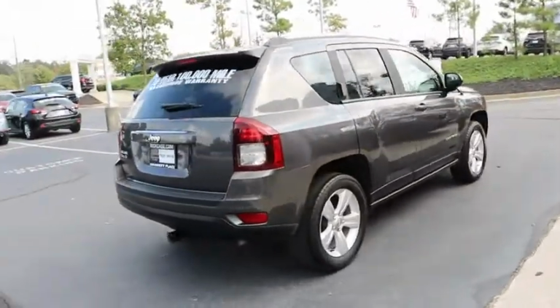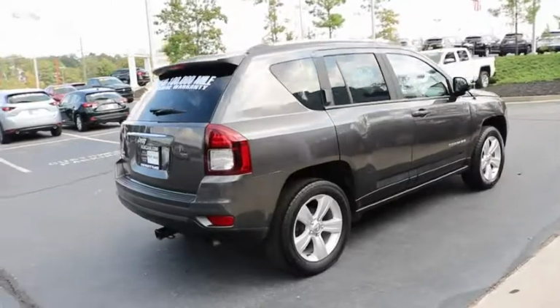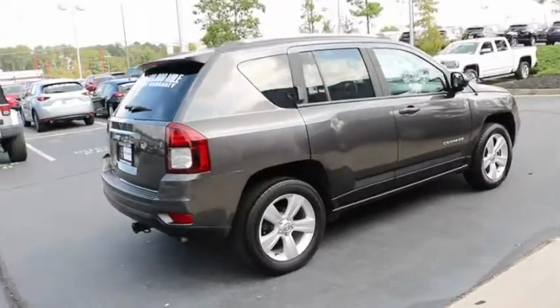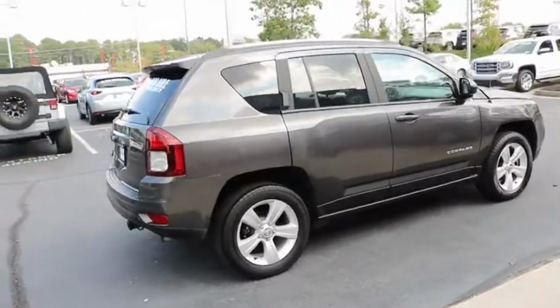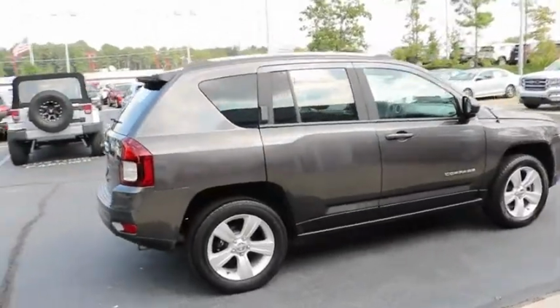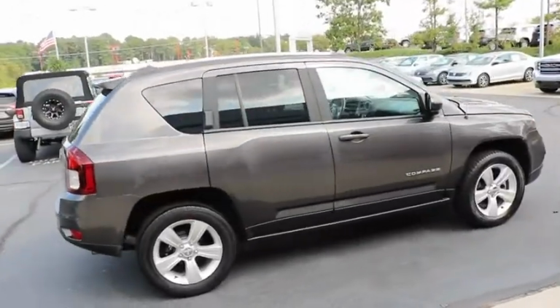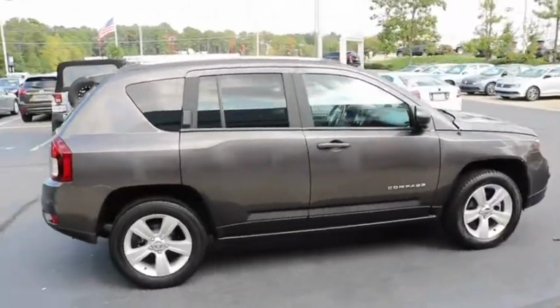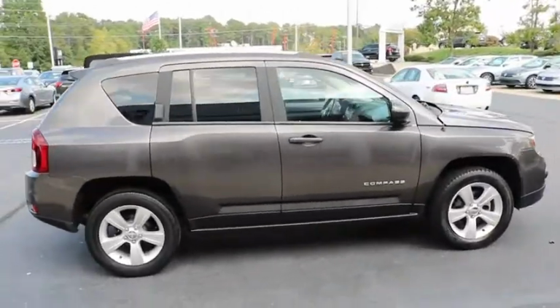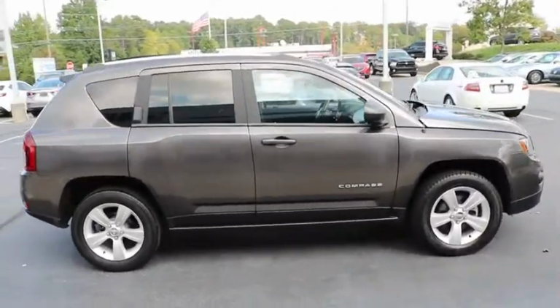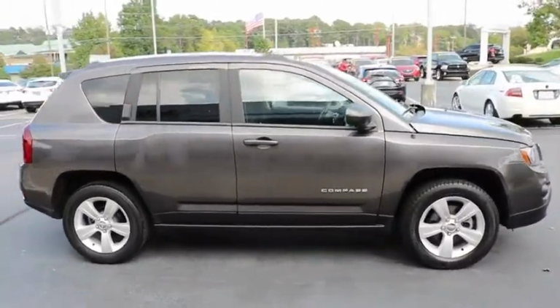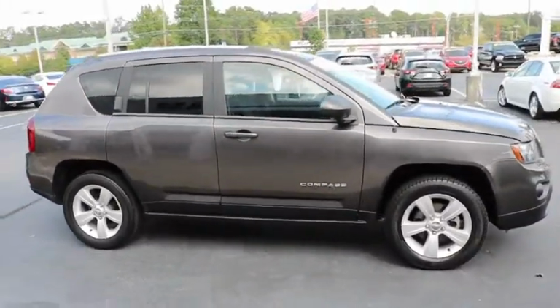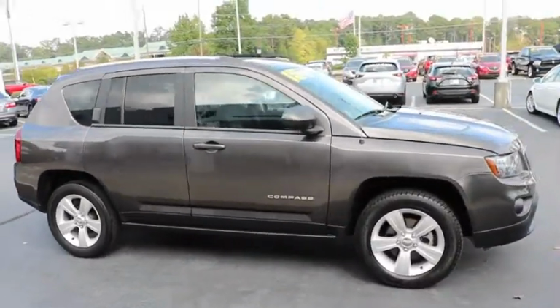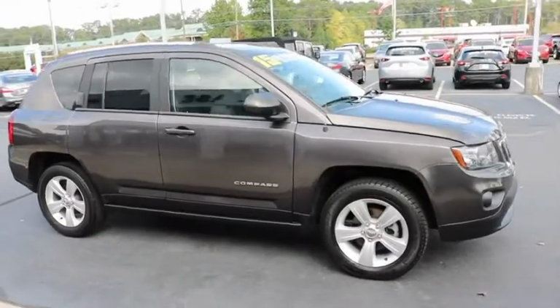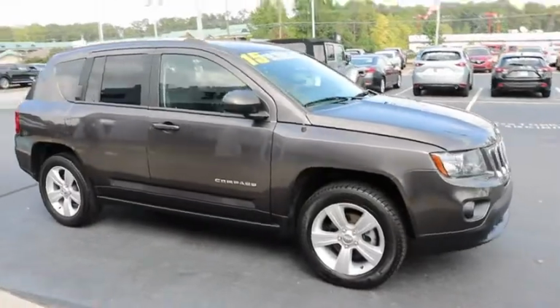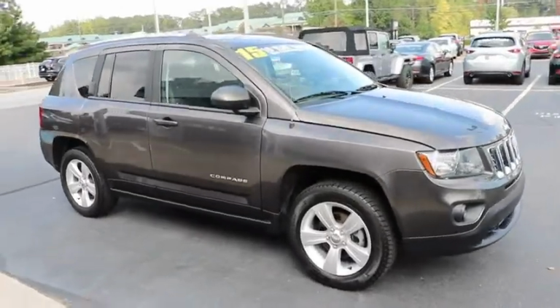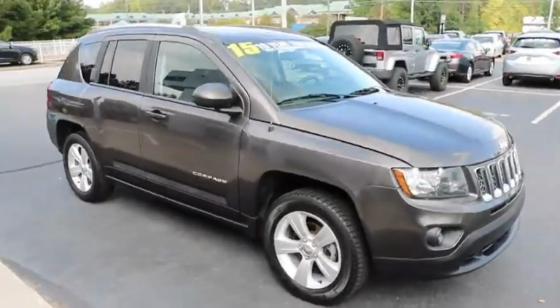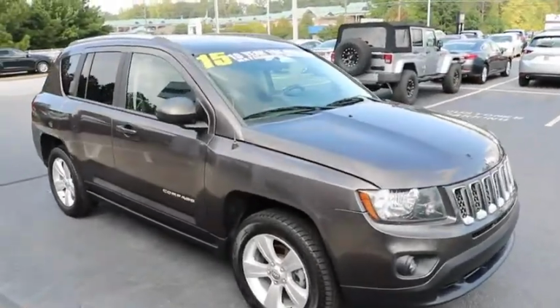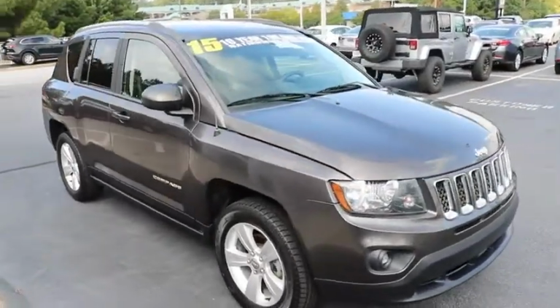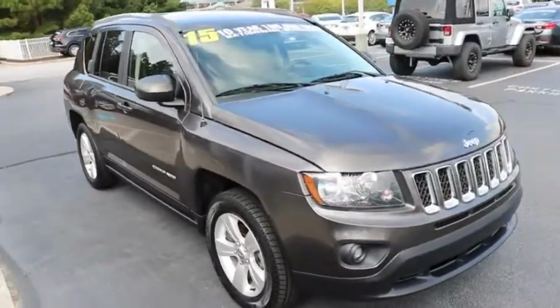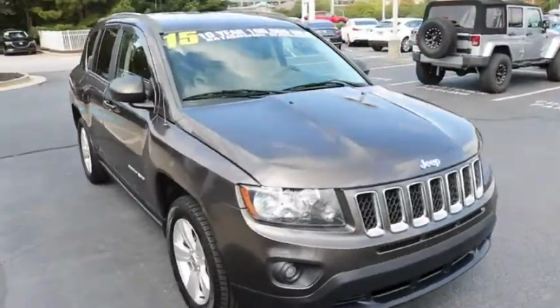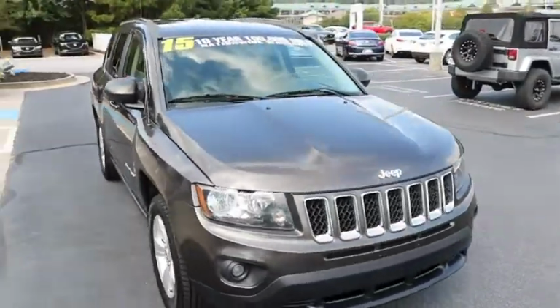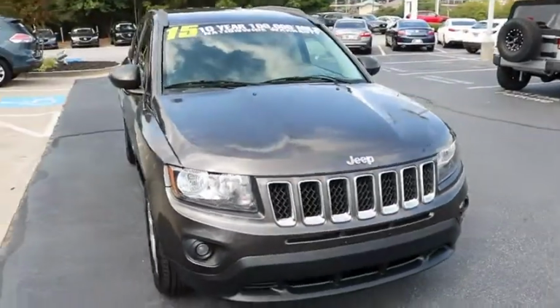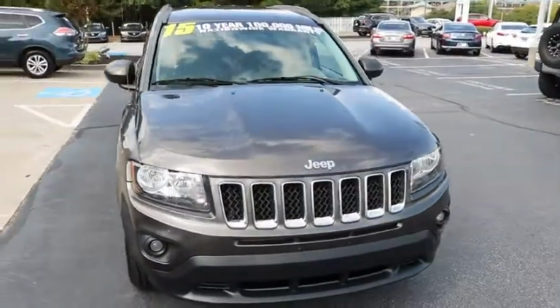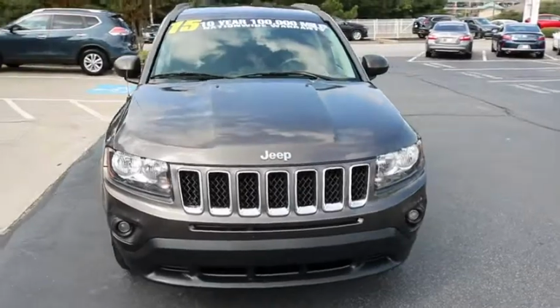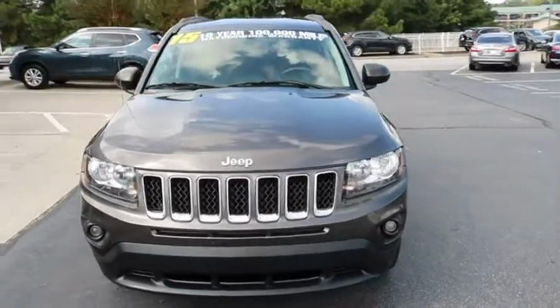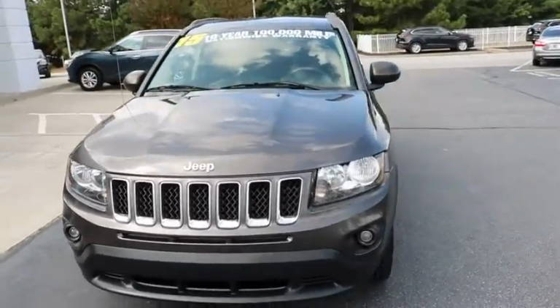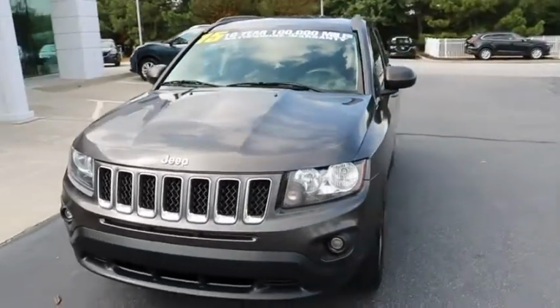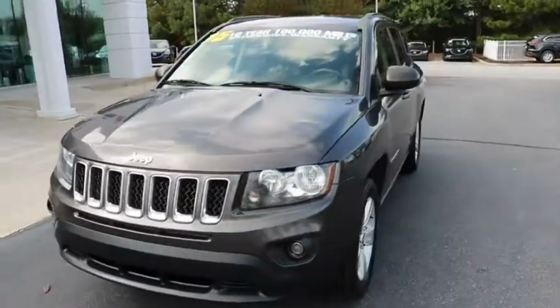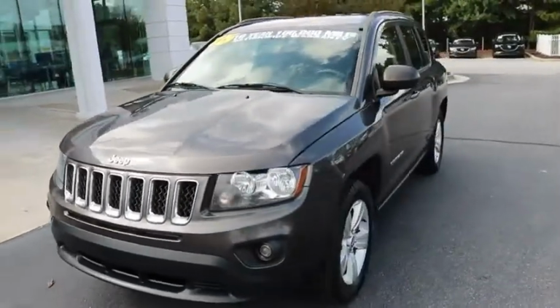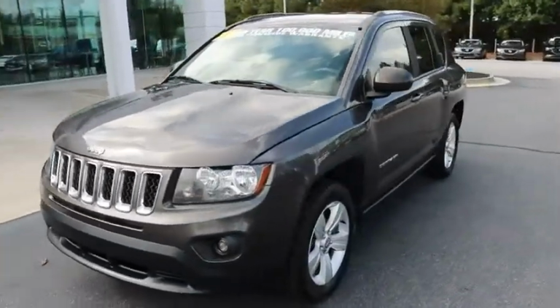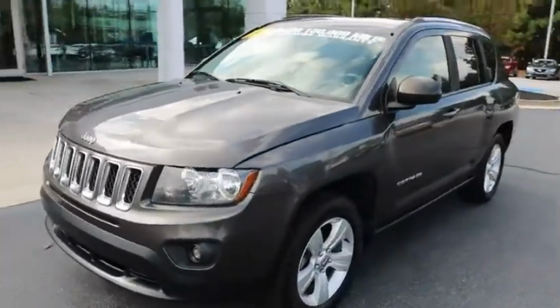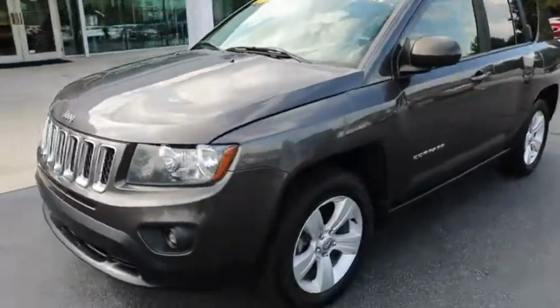This vehicle has less than 40,000 miles. Here are some of this vehicle's great options: anti-lock braking system, stability control, traction control, power steering, adjustable steering wheel, cruise control, aluminum wheels, and four-wheel disc brakes.